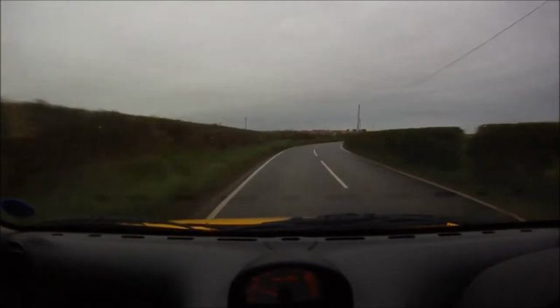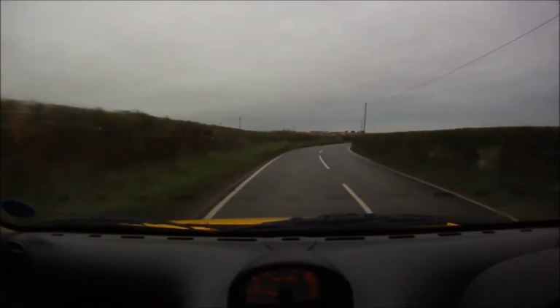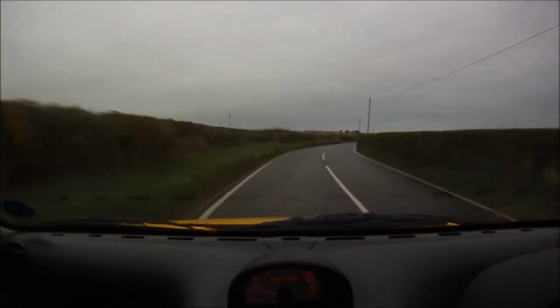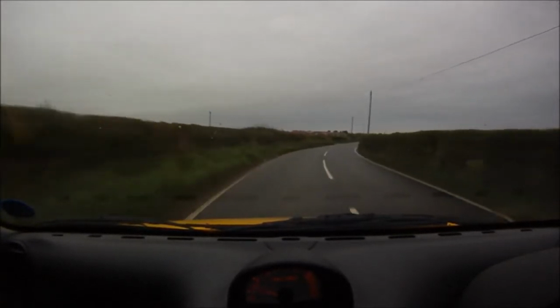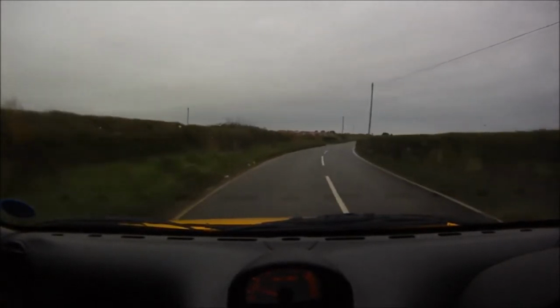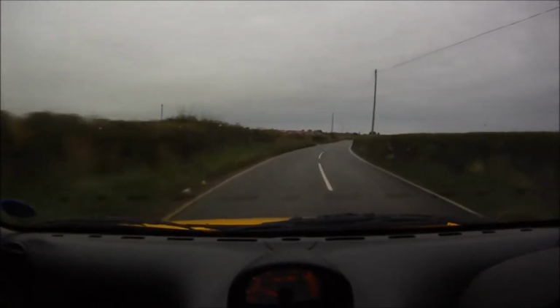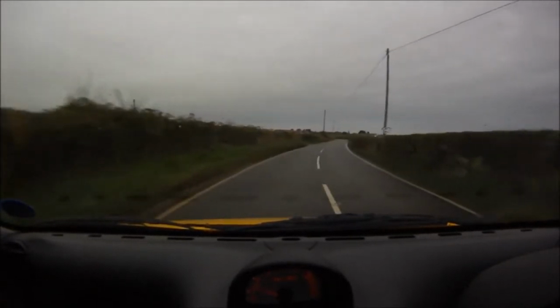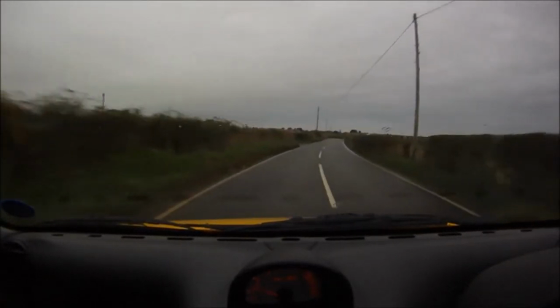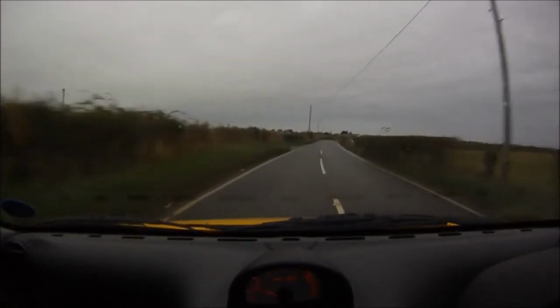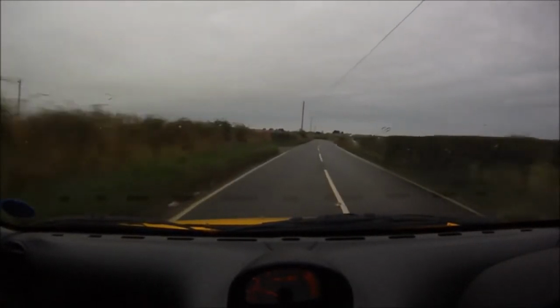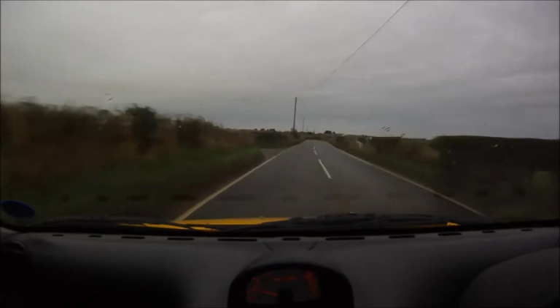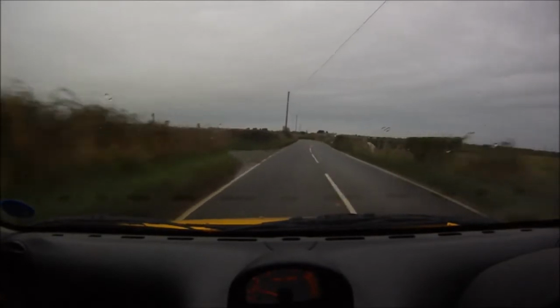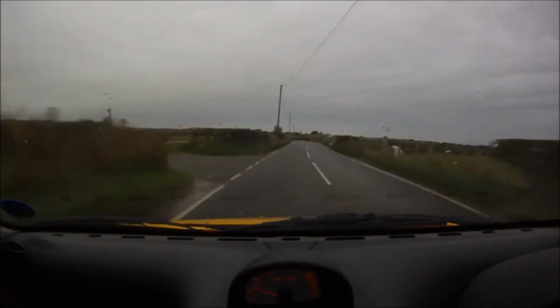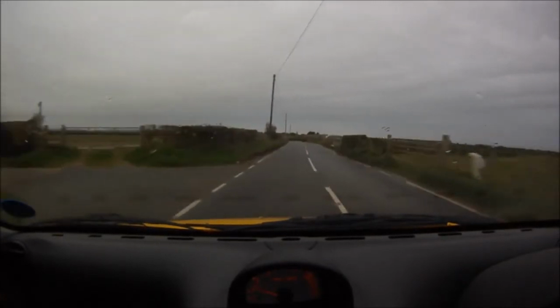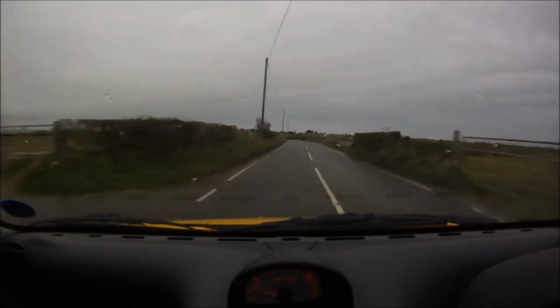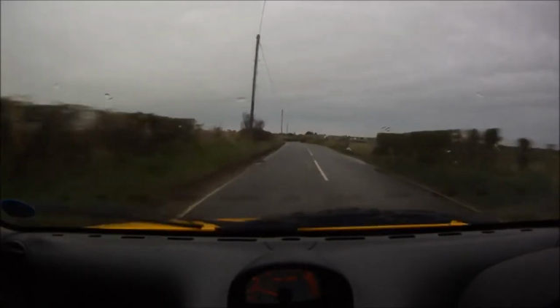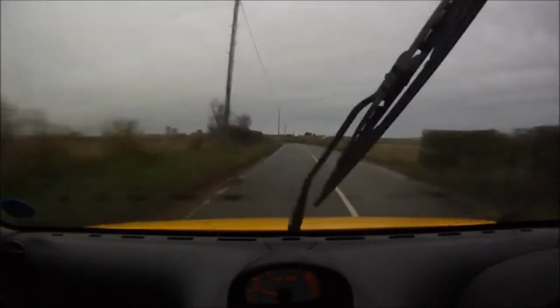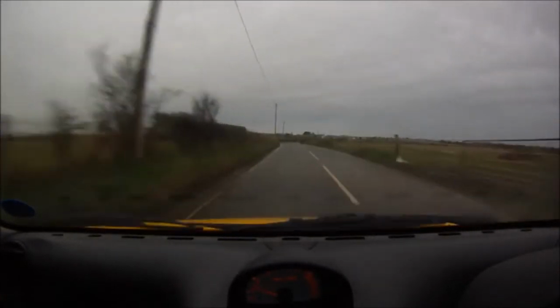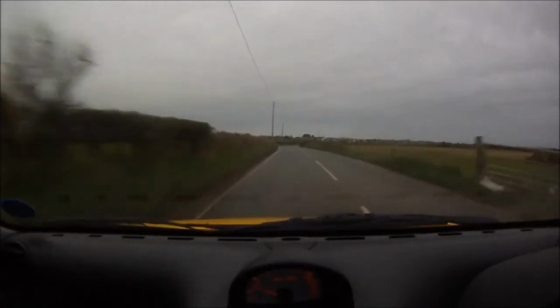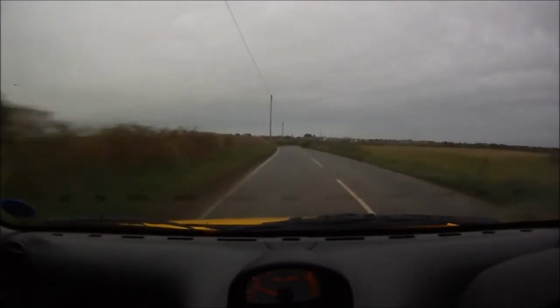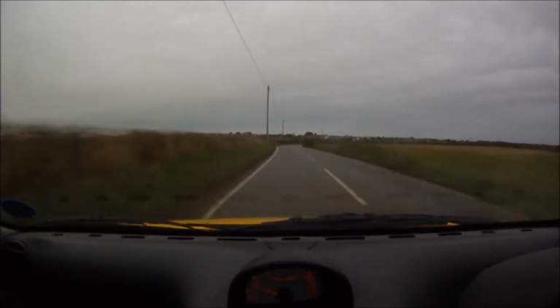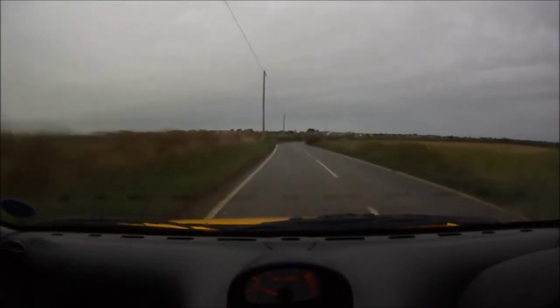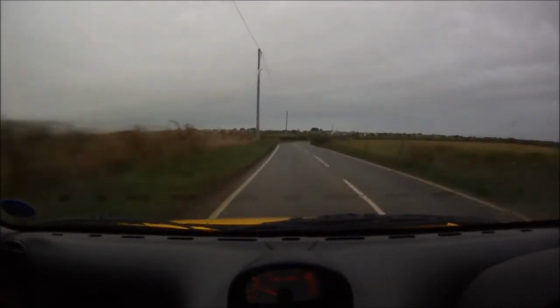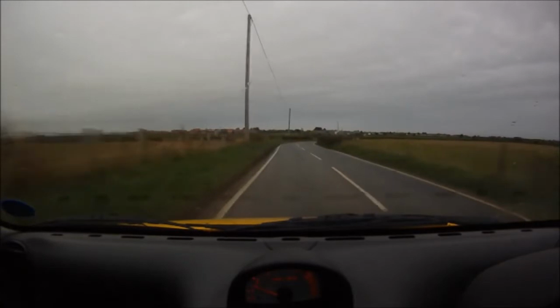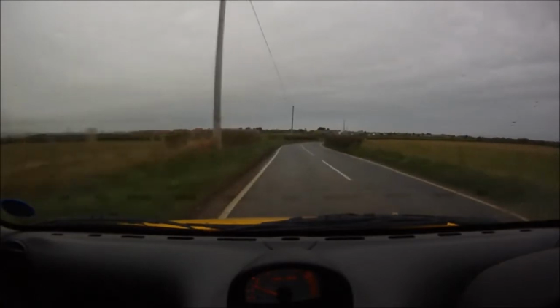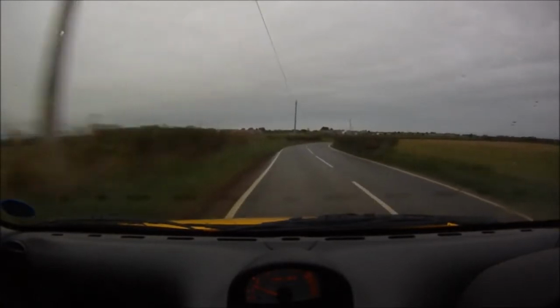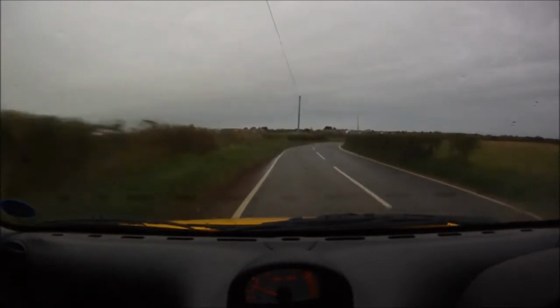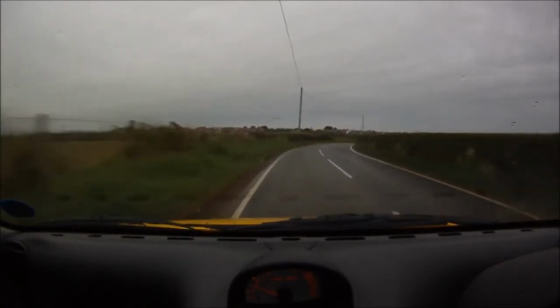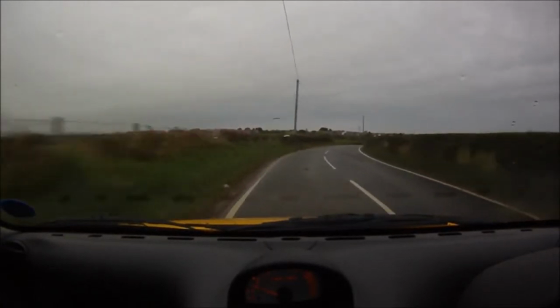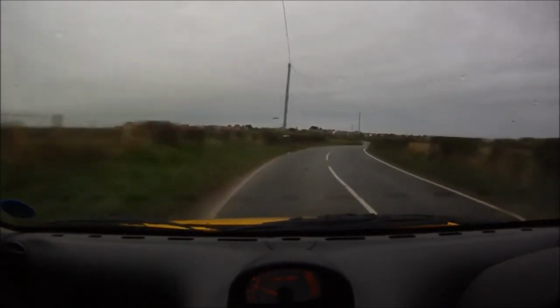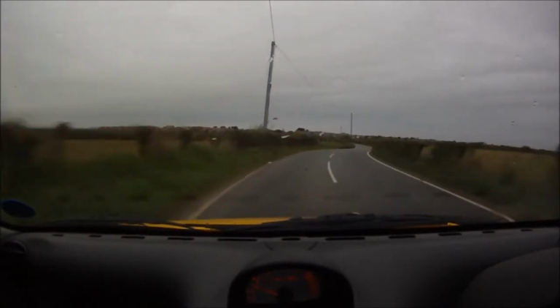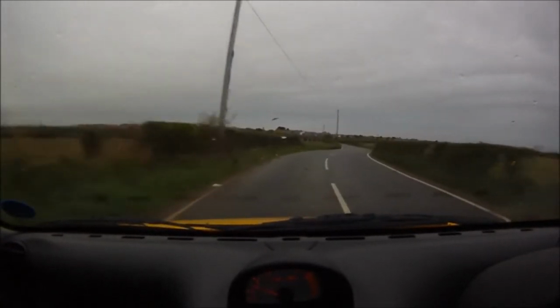In terms of price, my camera — I got it off Amazon online for £140. I'll put that link in the description of this video.